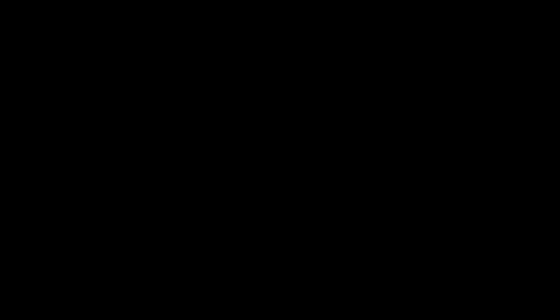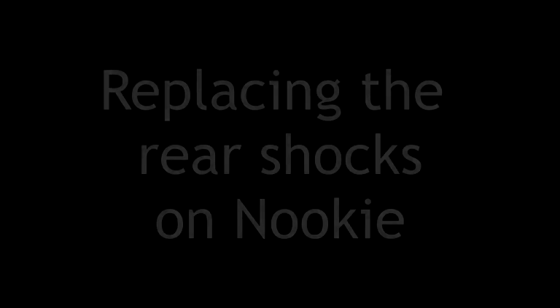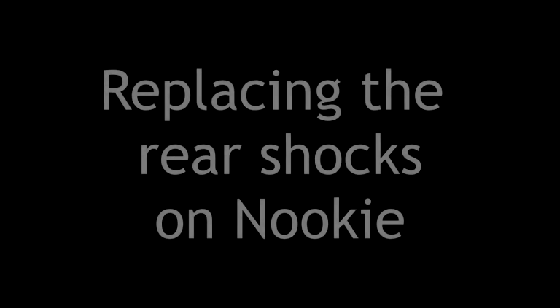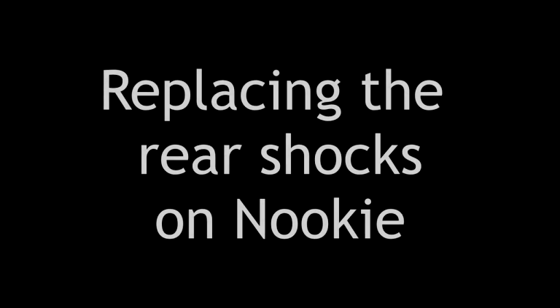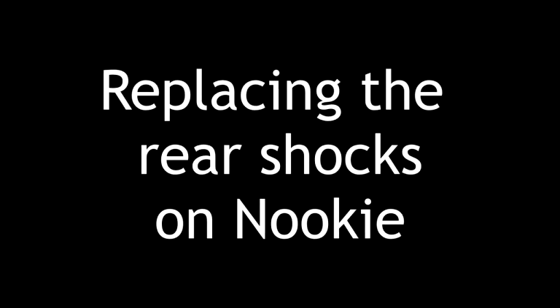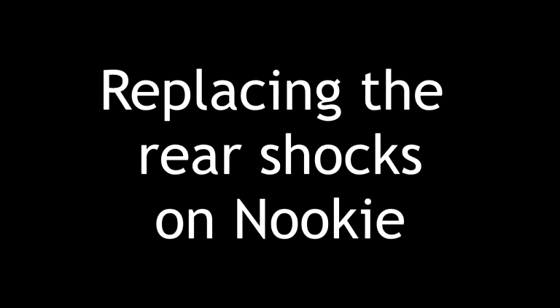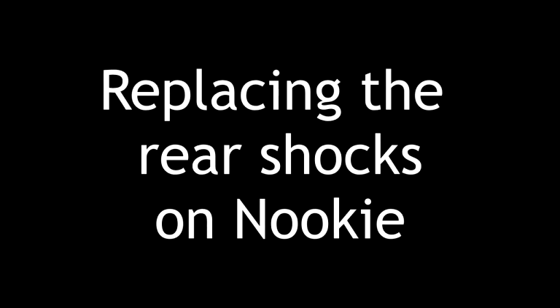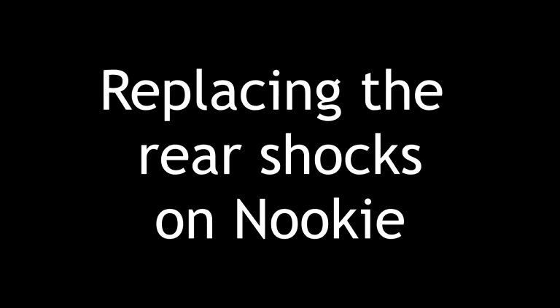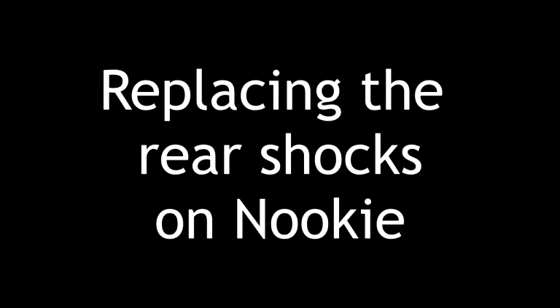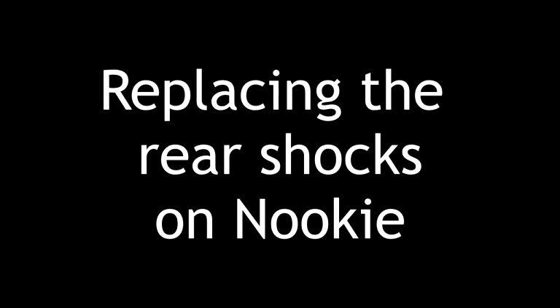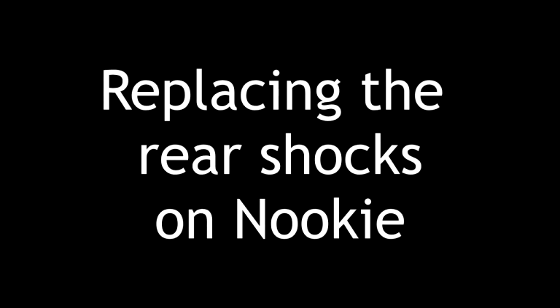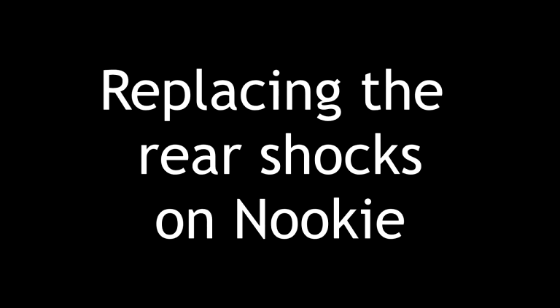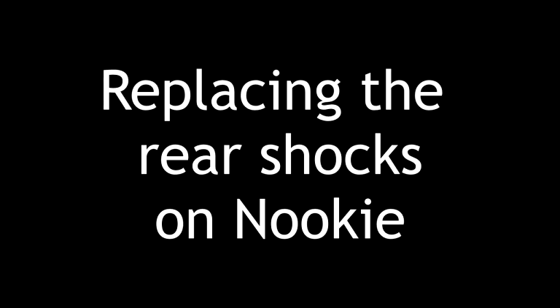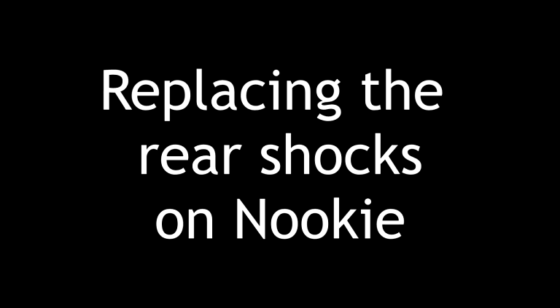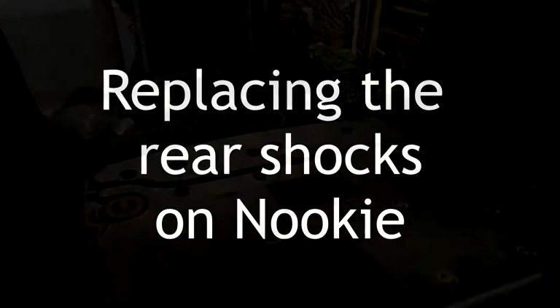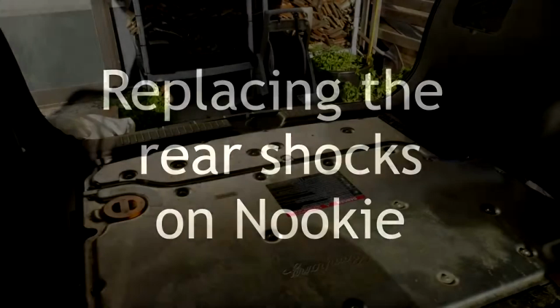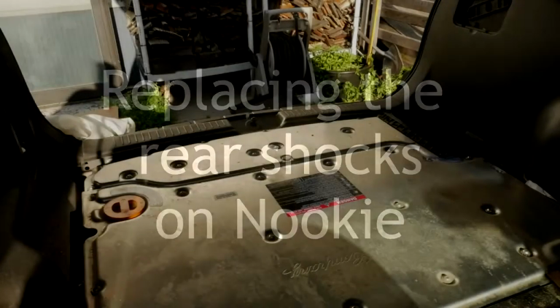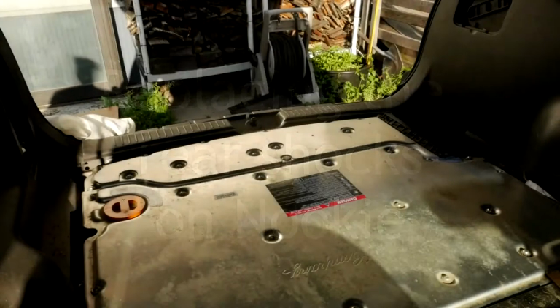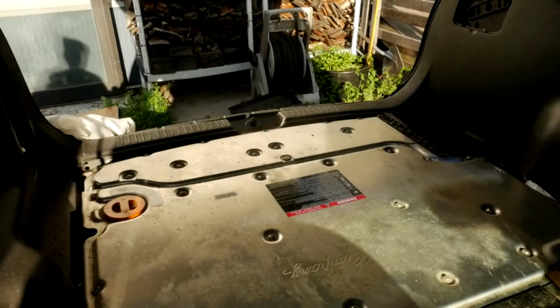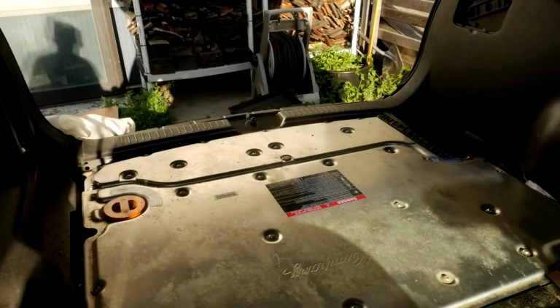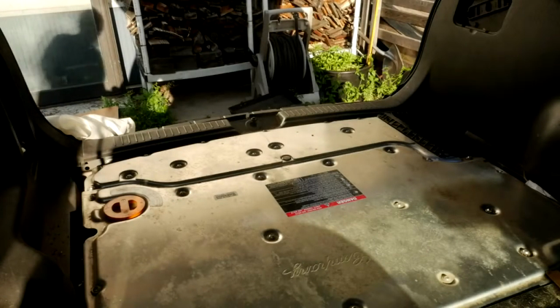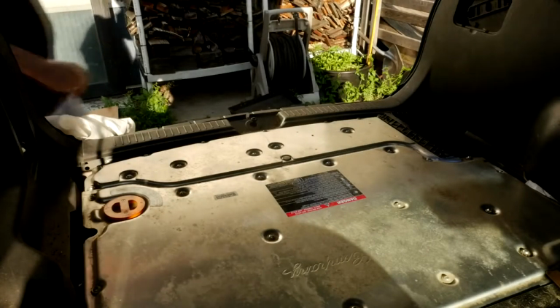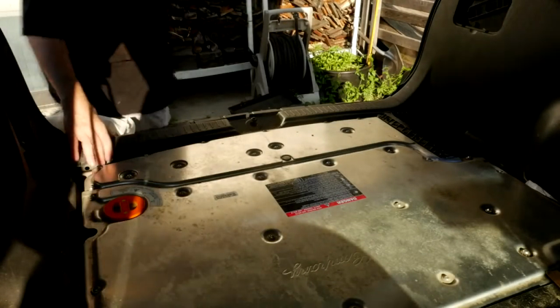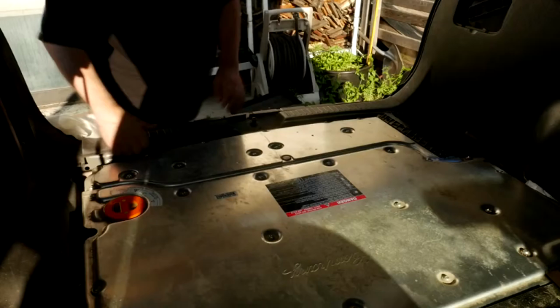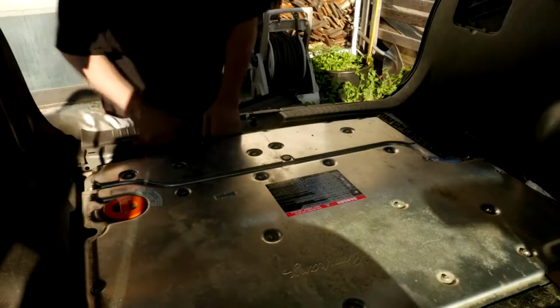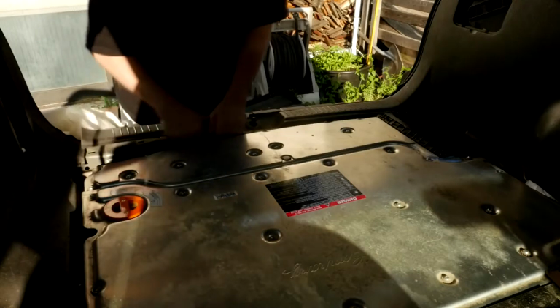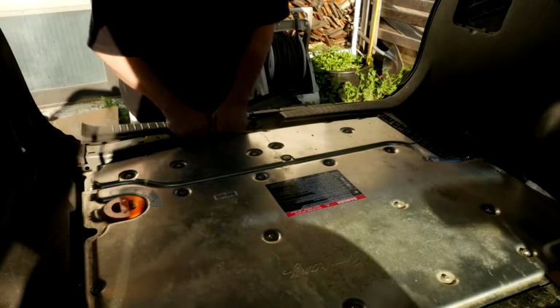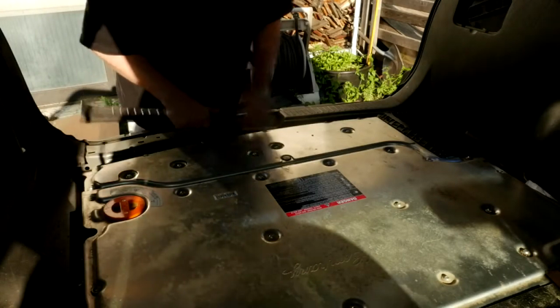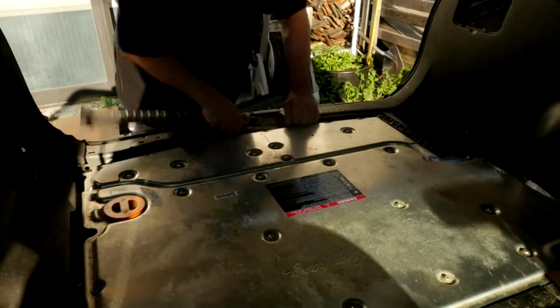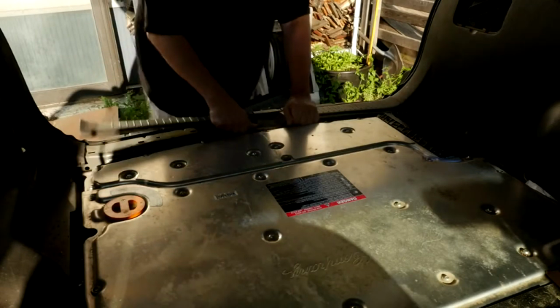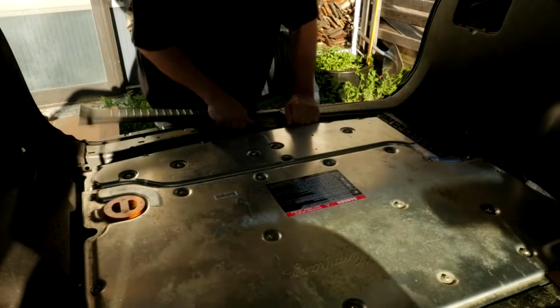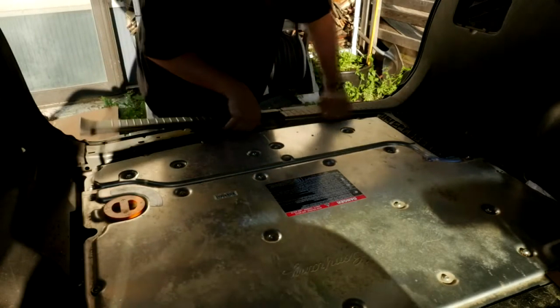Trying something a little different tonight. This is some video that I took when I replaced the rear shocks on Nookie back on the 7th. Worst thing about the whole process, I think, was probably removing all the trim and figuring out how to do that.